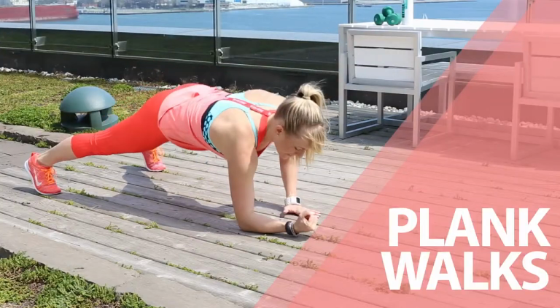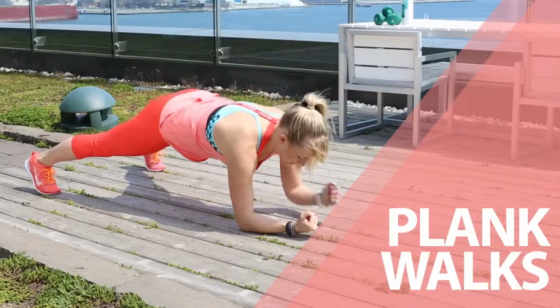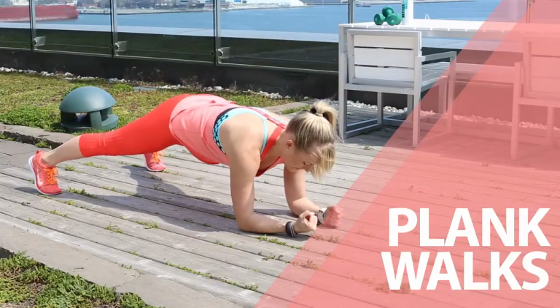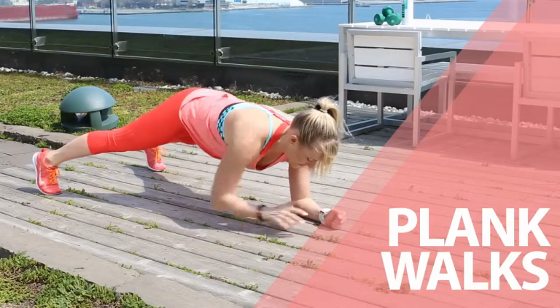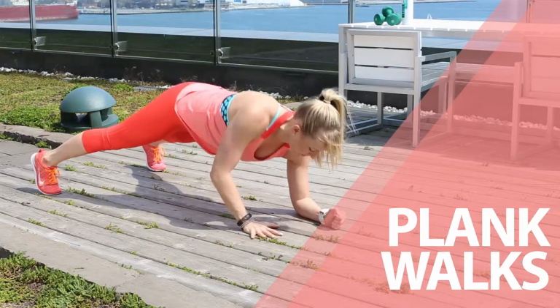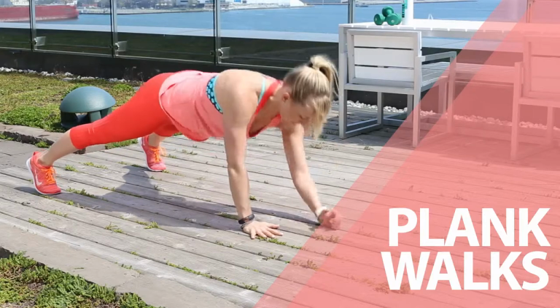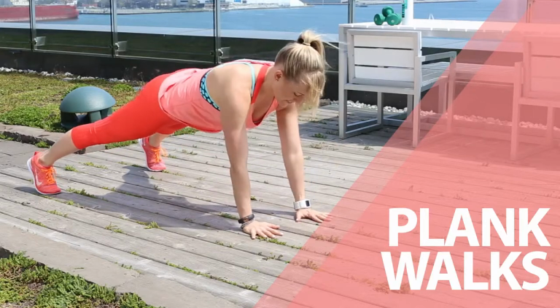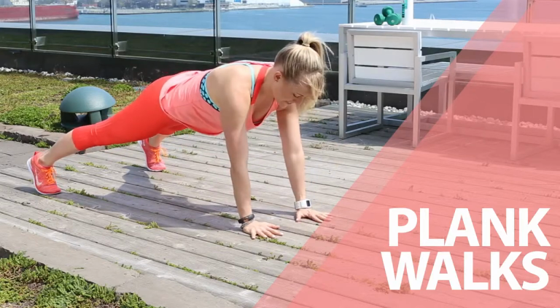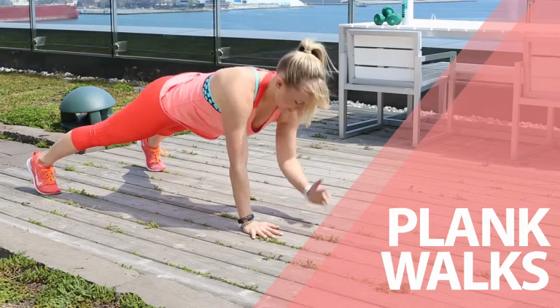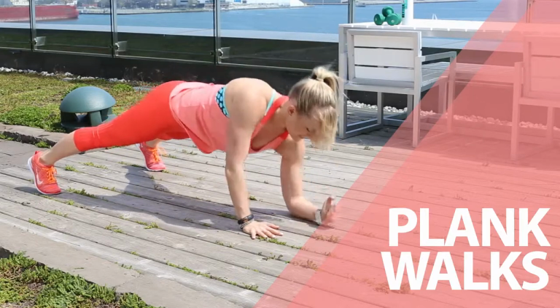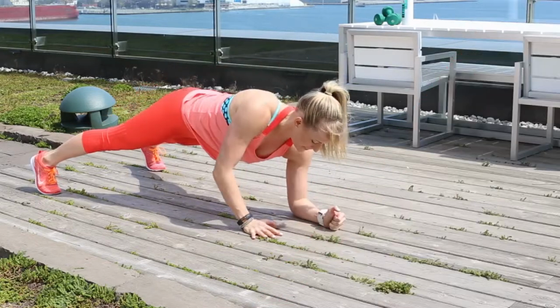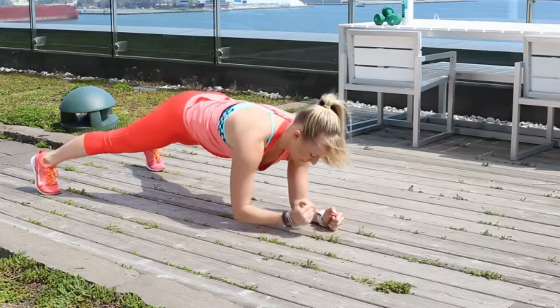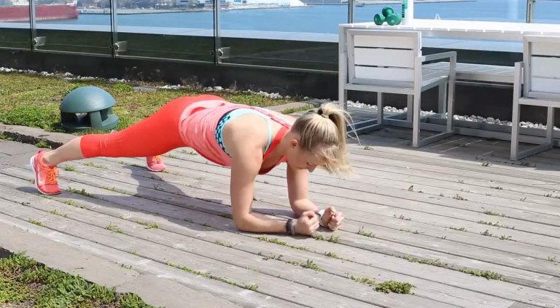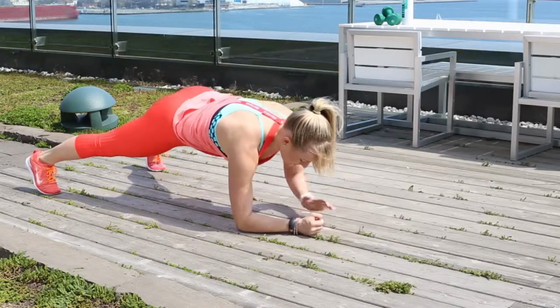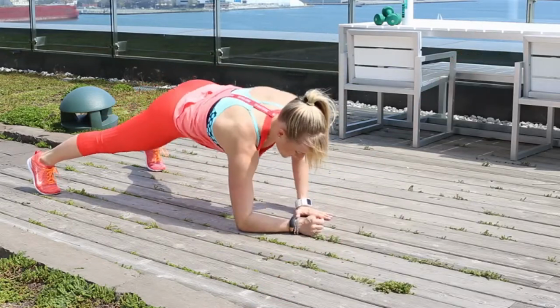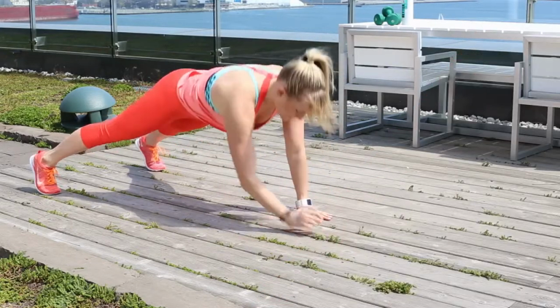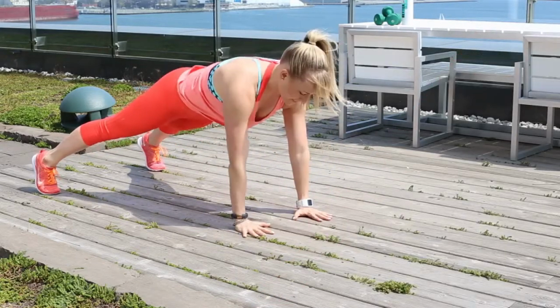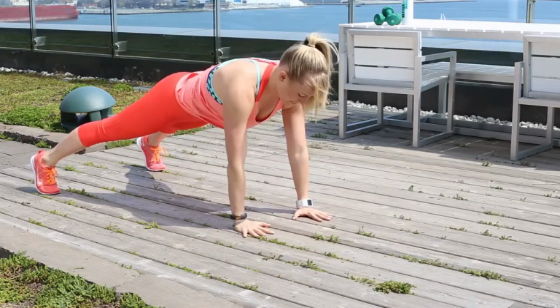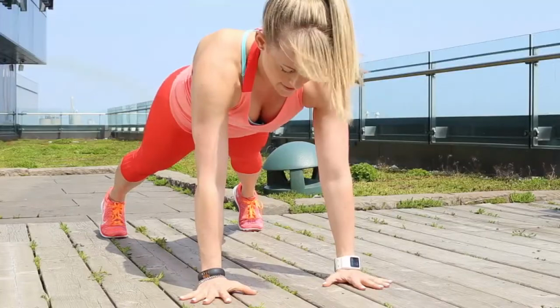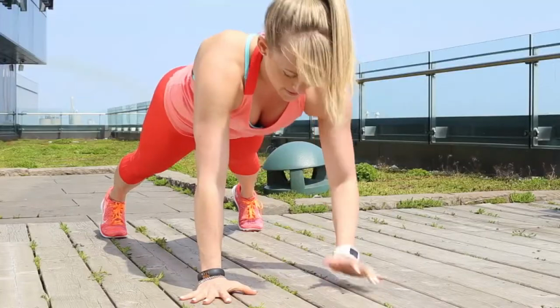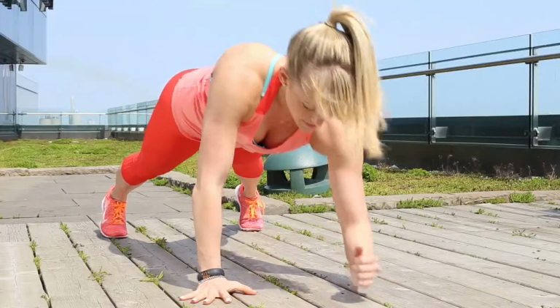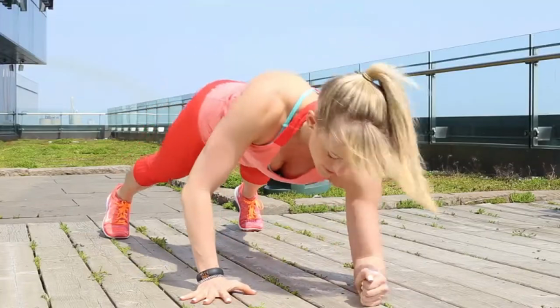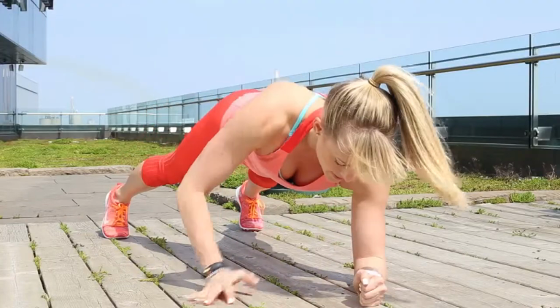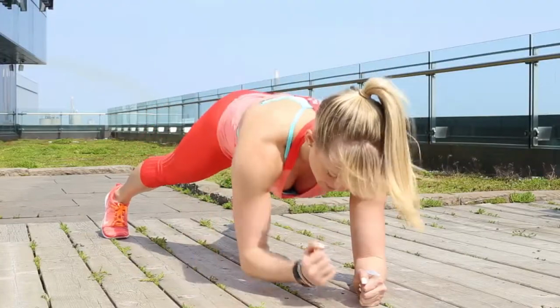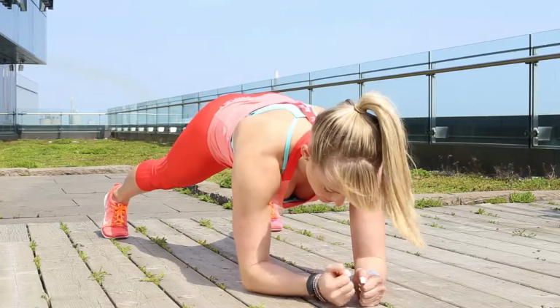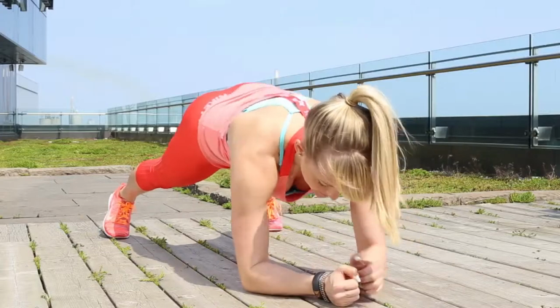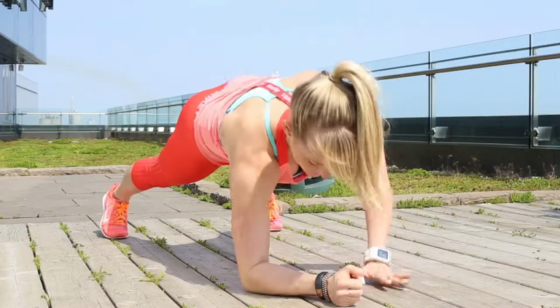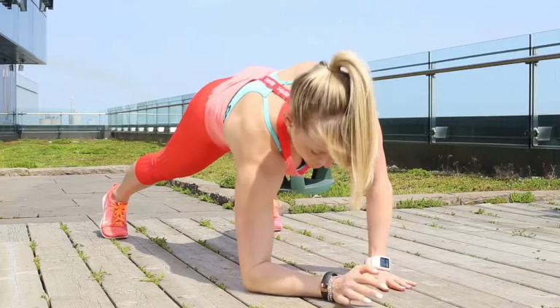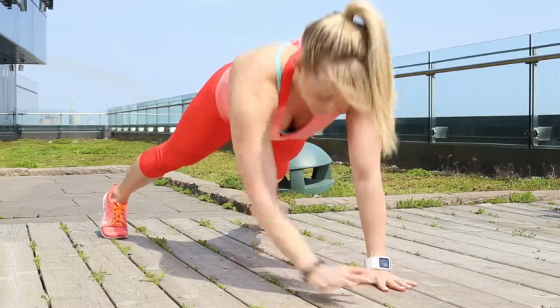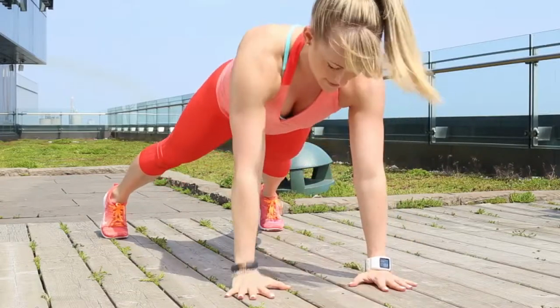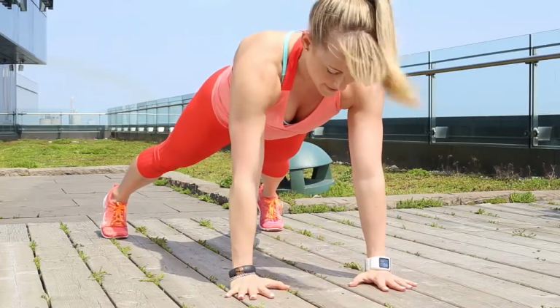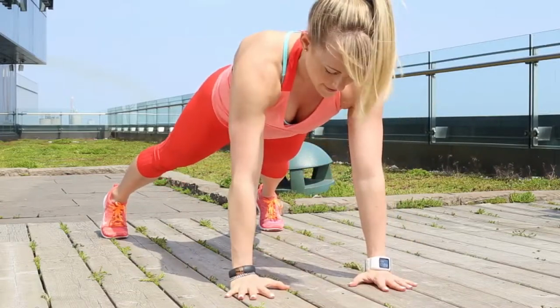Plank Walks. Starting in a plank position with your hands underneath your shoulders, lower down on alternating elbows and push-up on alternating hands.